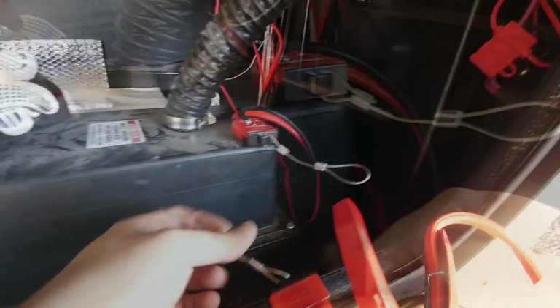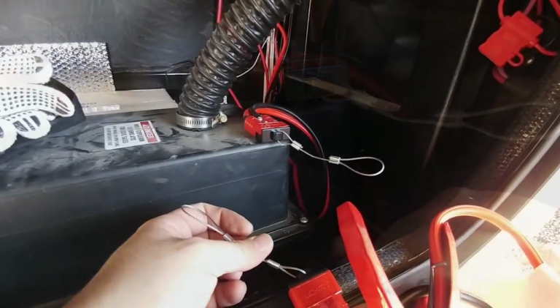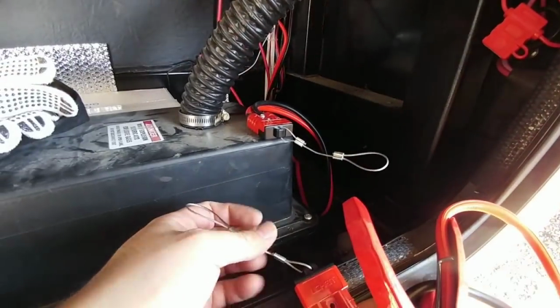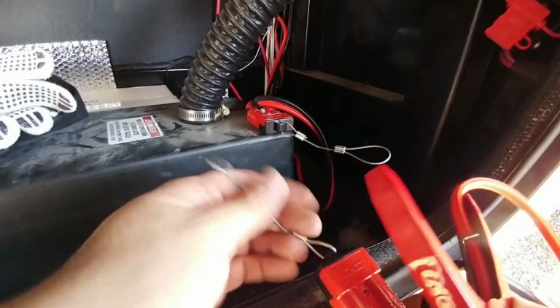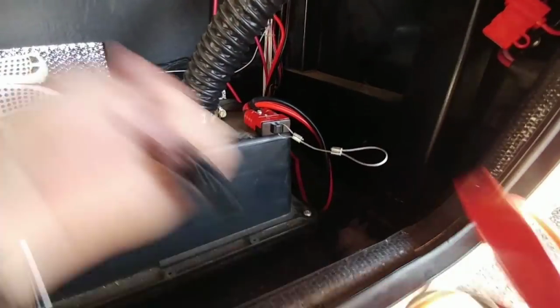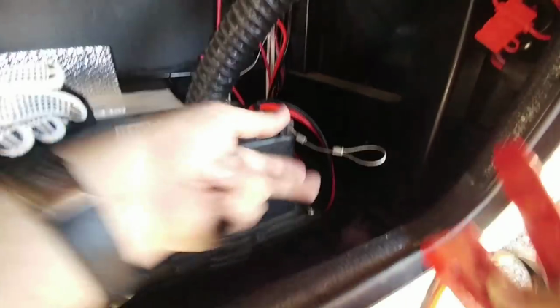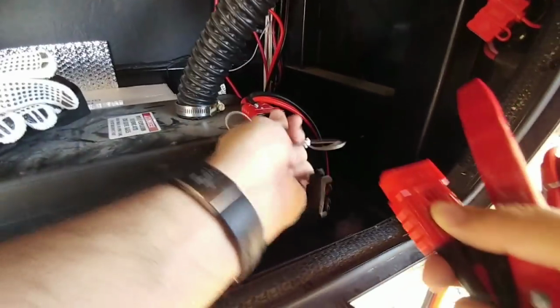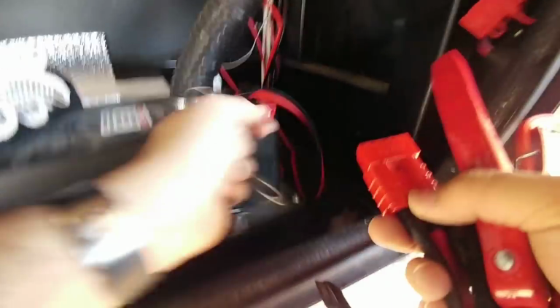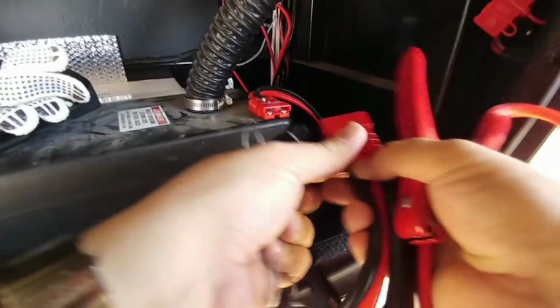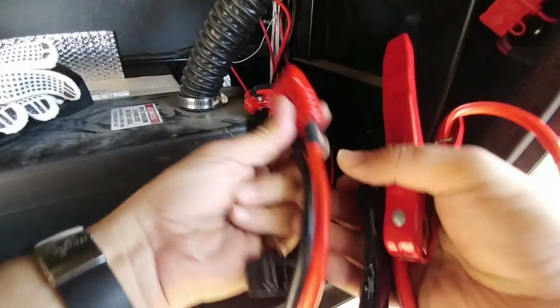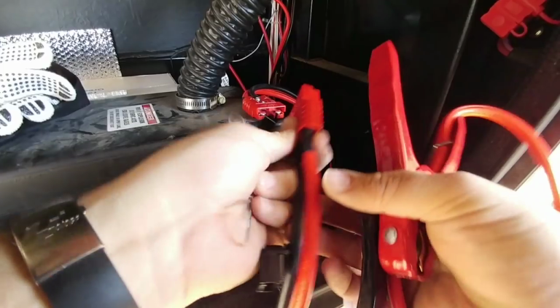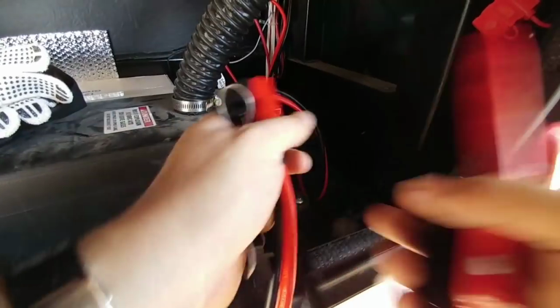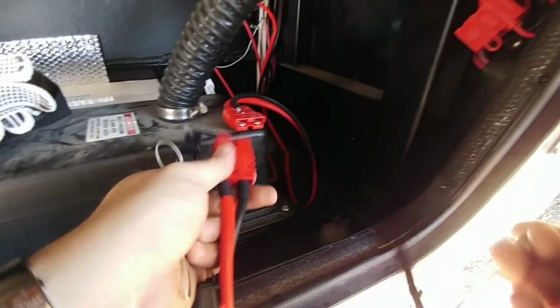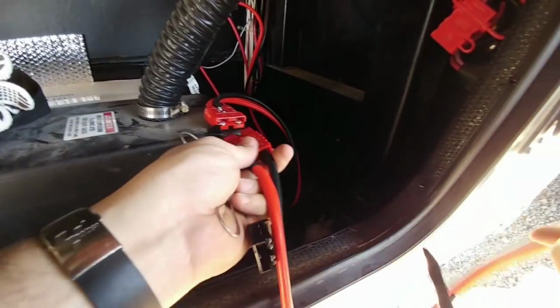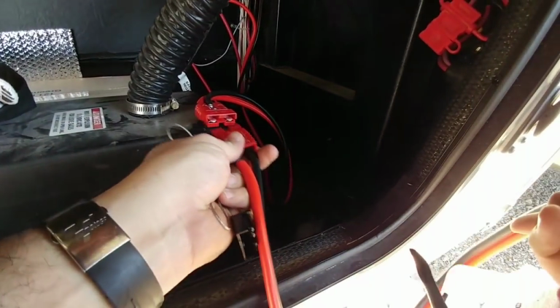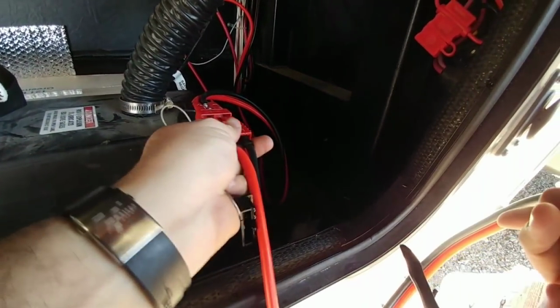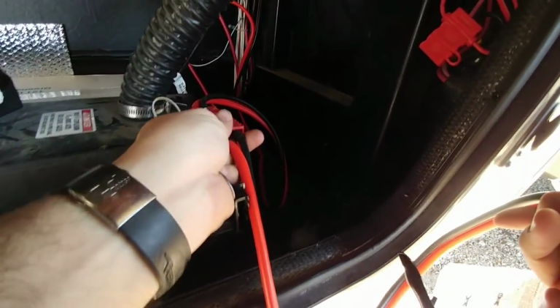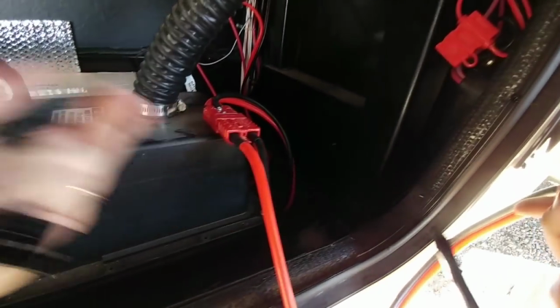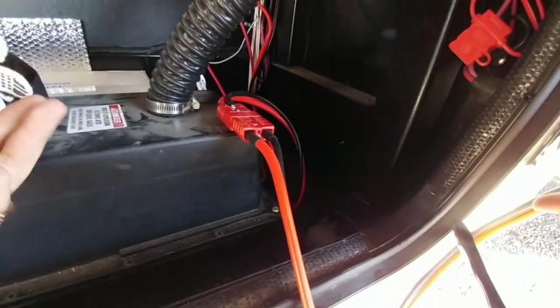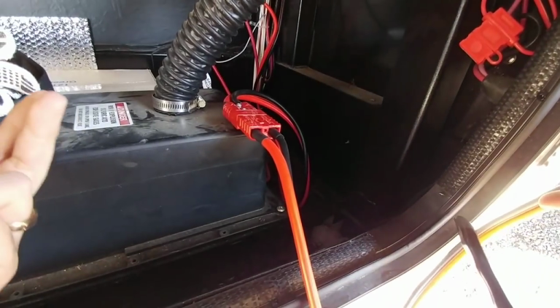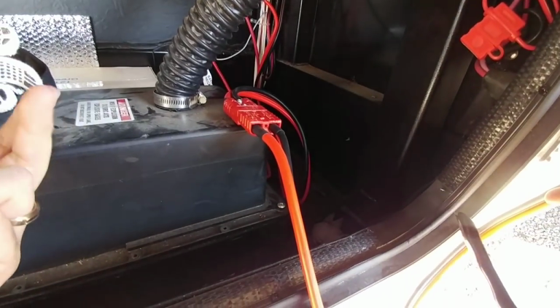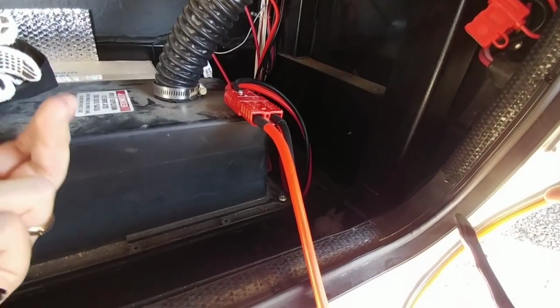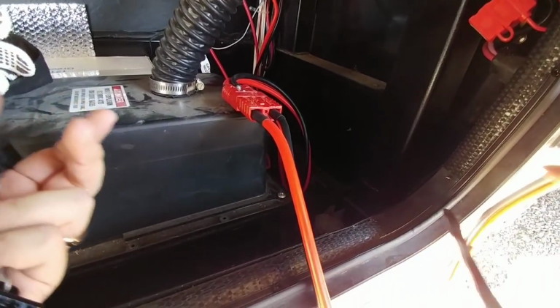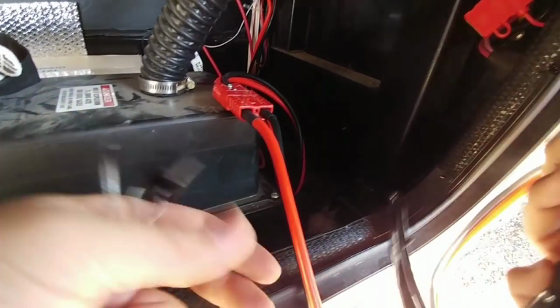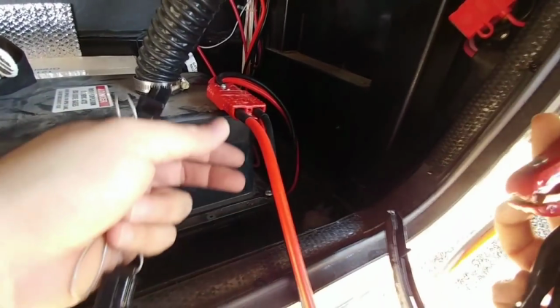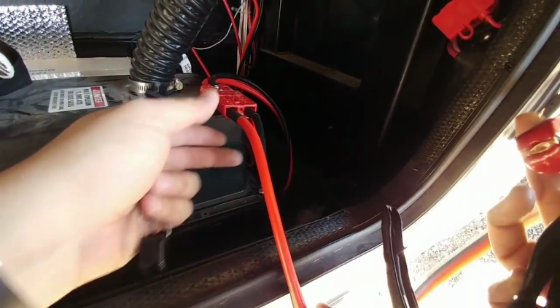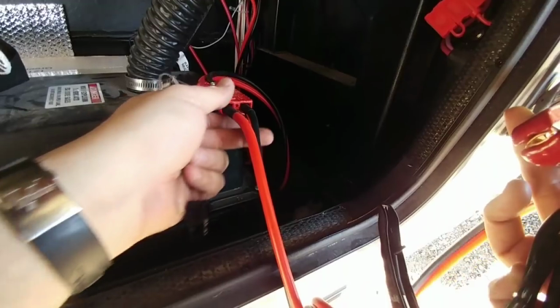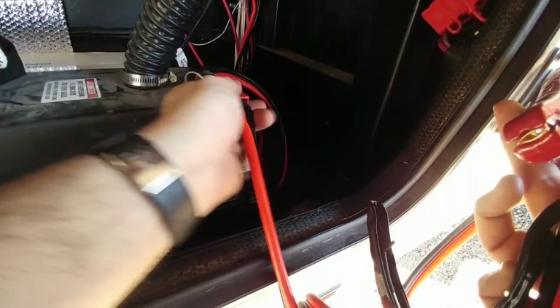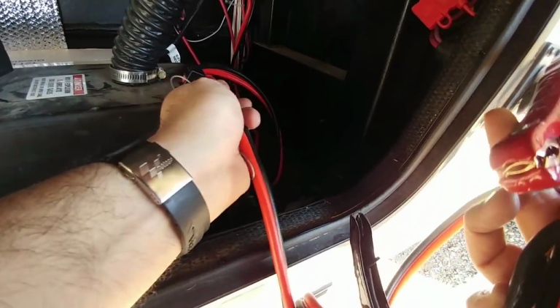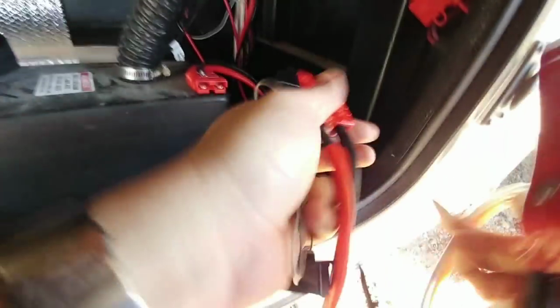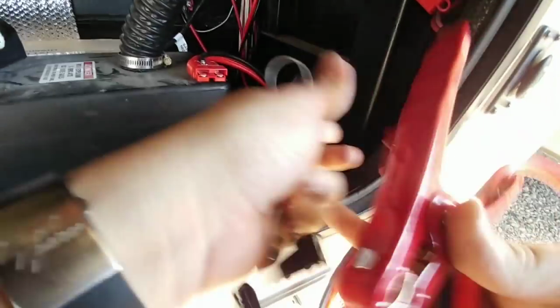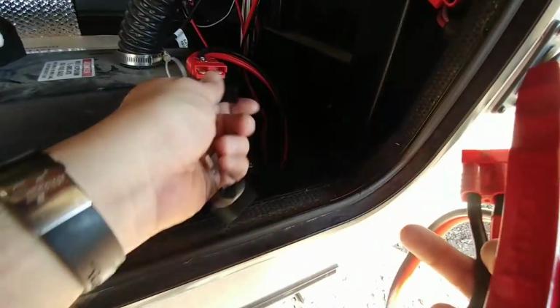So now if I ever need to connect a battery or an external charger, I simply have to connect these right here and I'm good to go — very convenient, very easy. I'm done, unplug it.